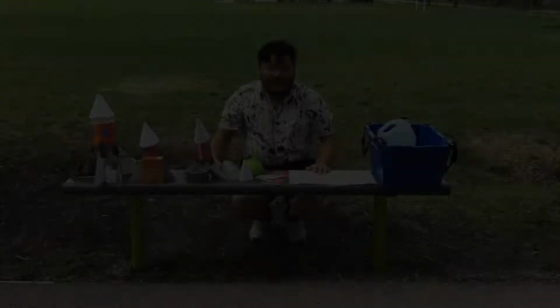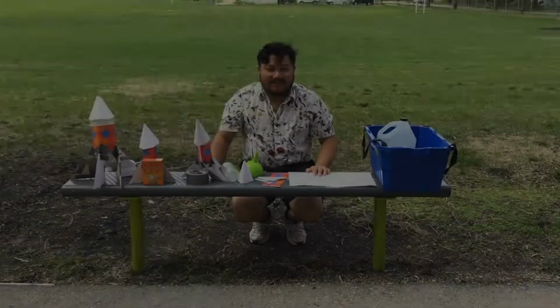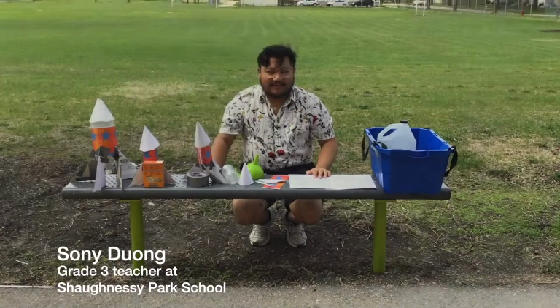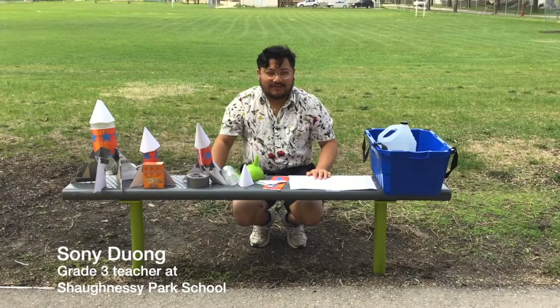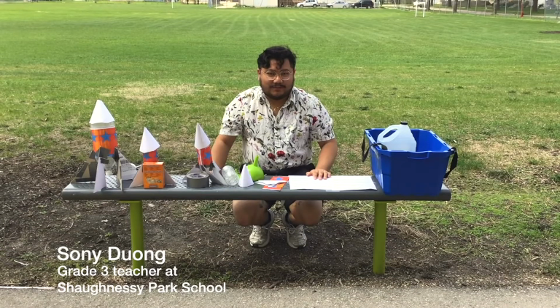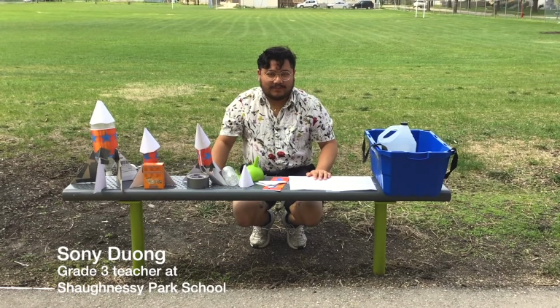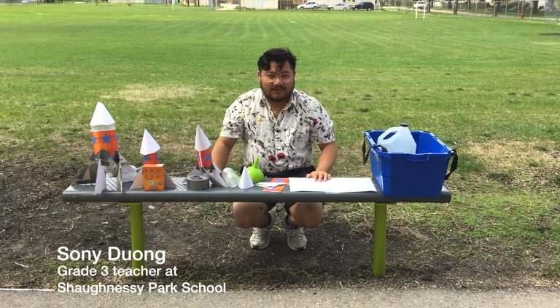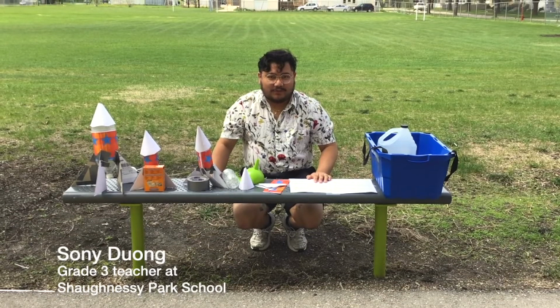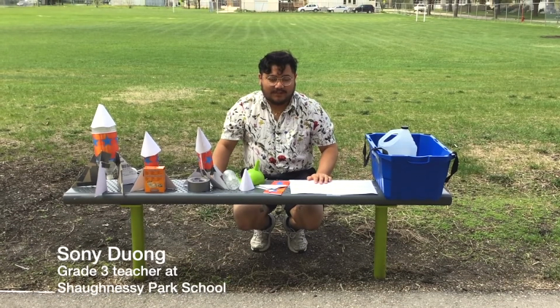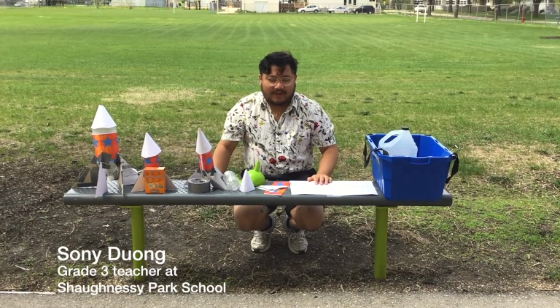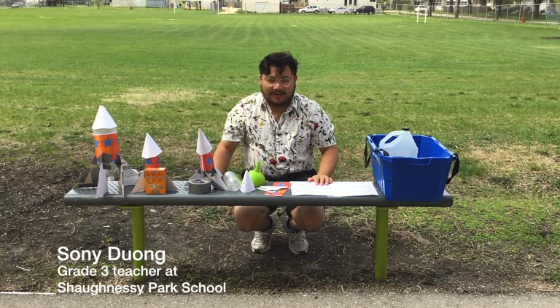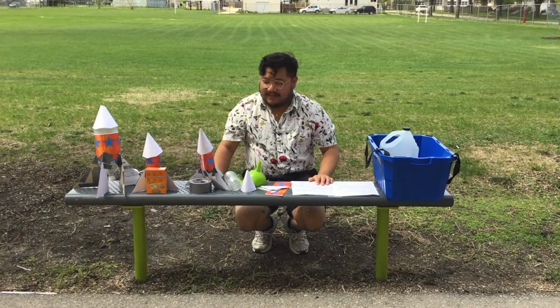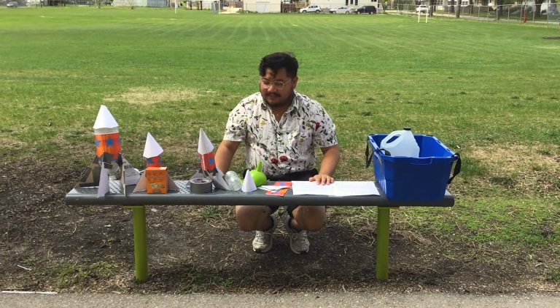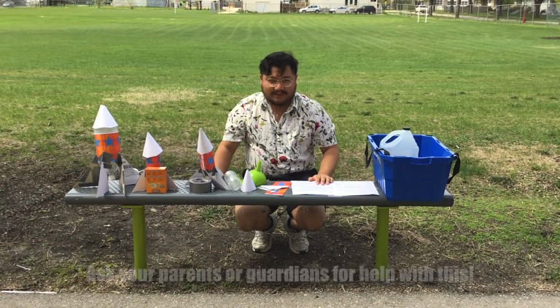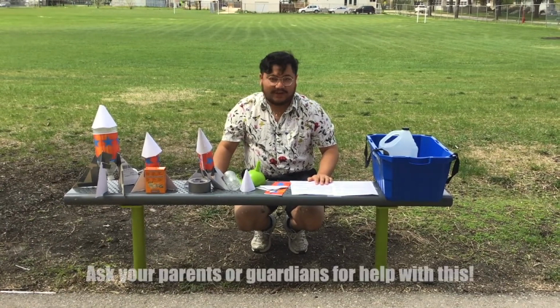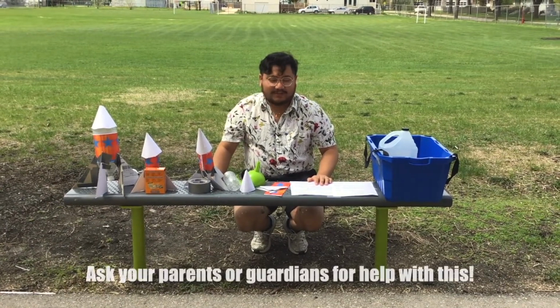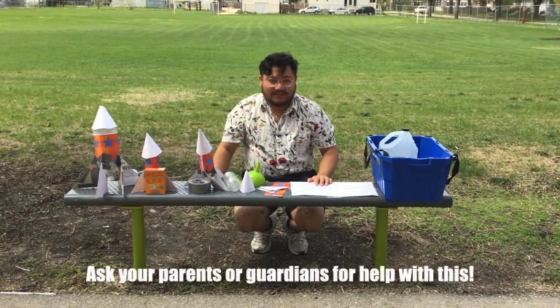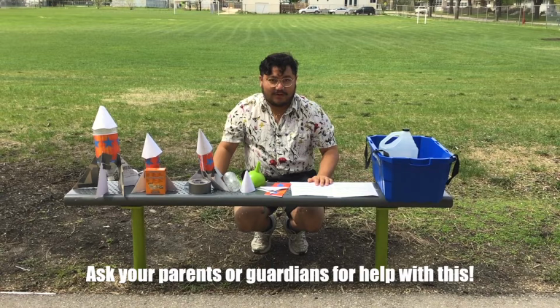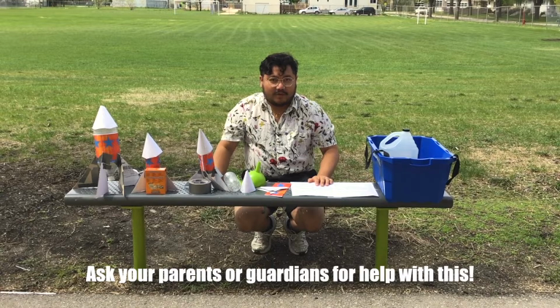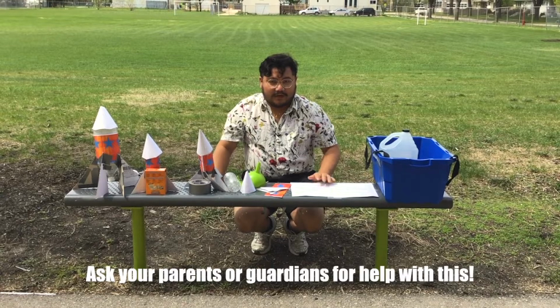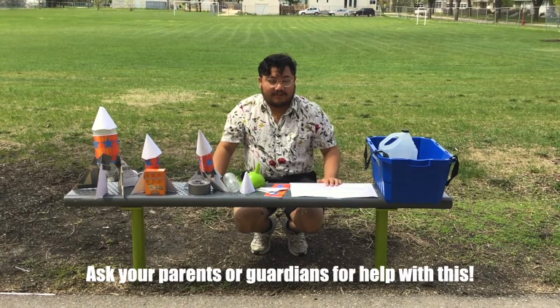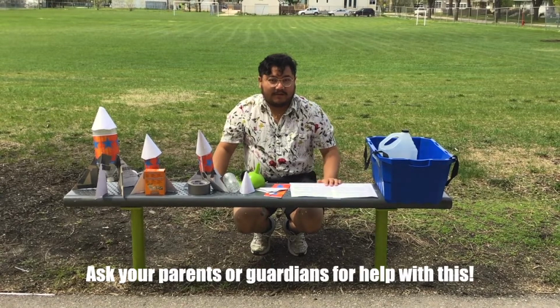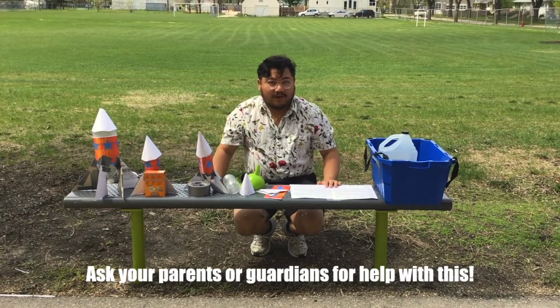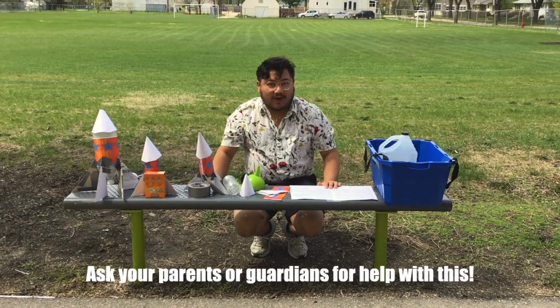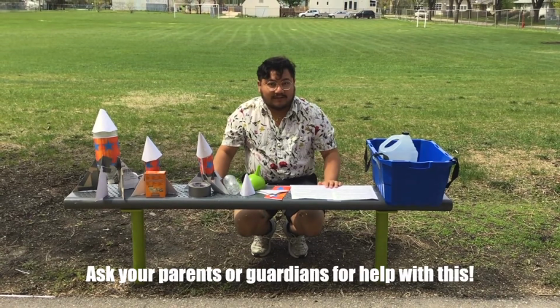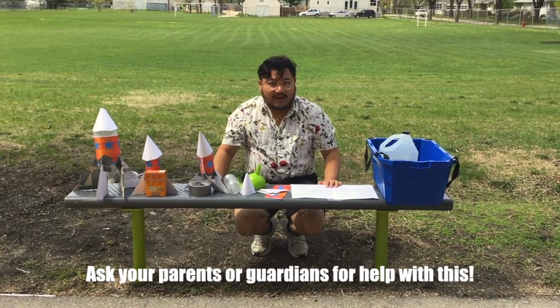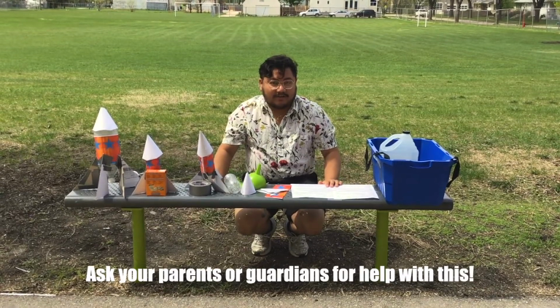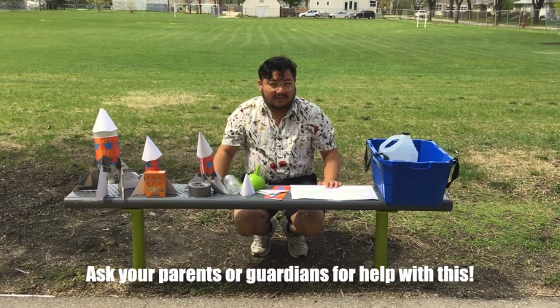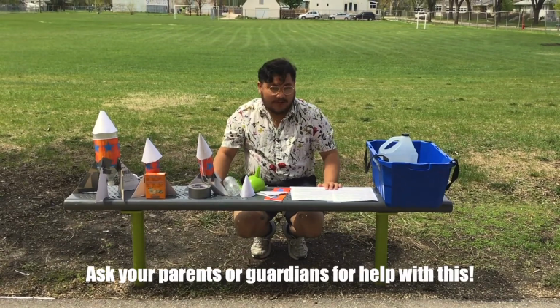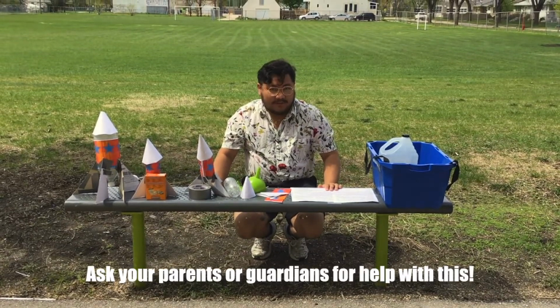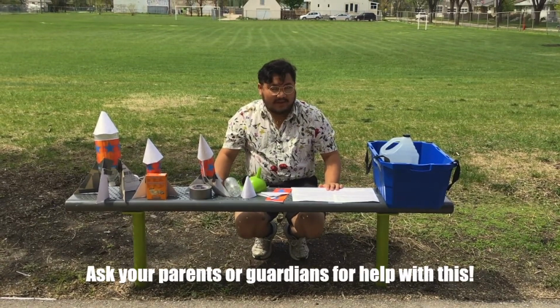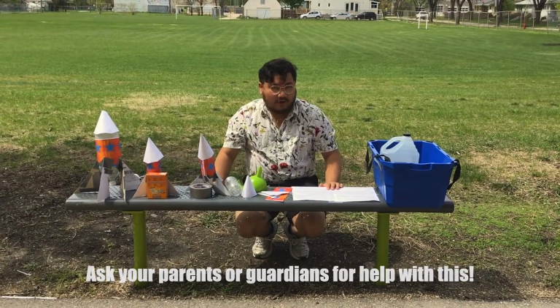Hi, I'm Mr. Stoney from Shaughnessy Park School, and we're here to make something explode. We are going to be making bottle rockets out of things that you probably have at home.